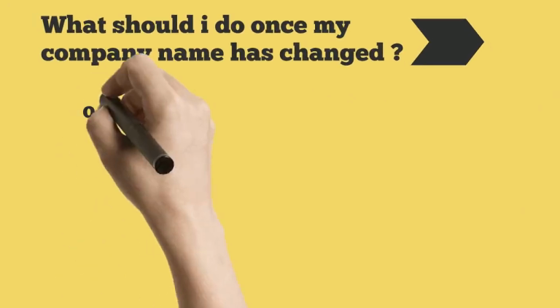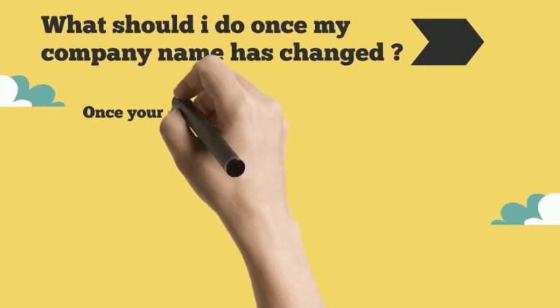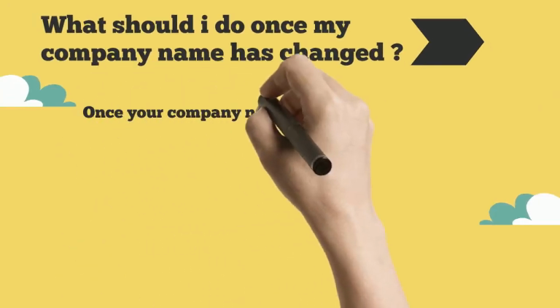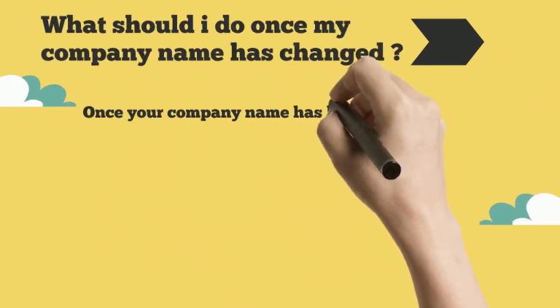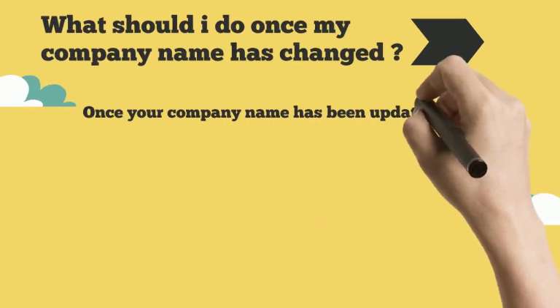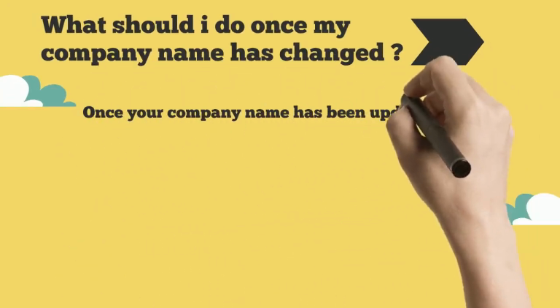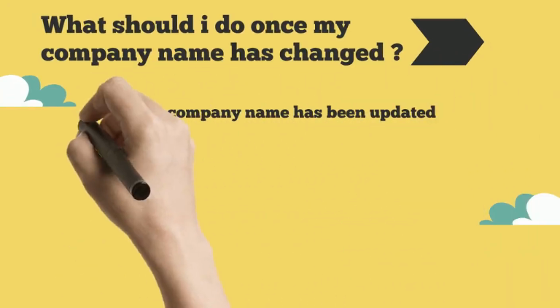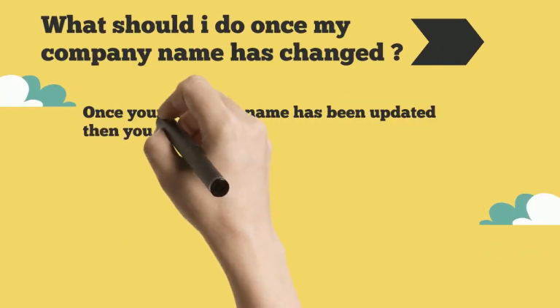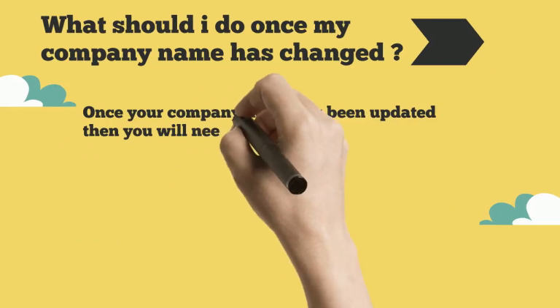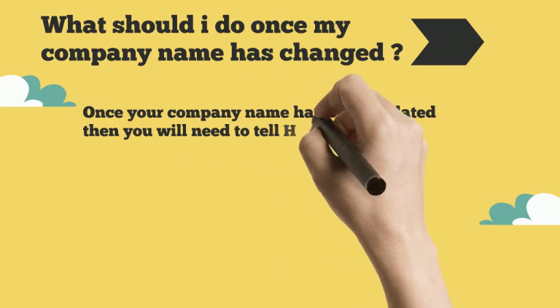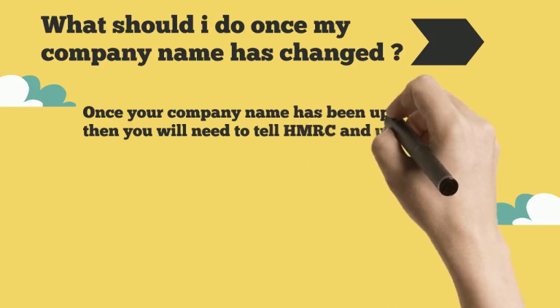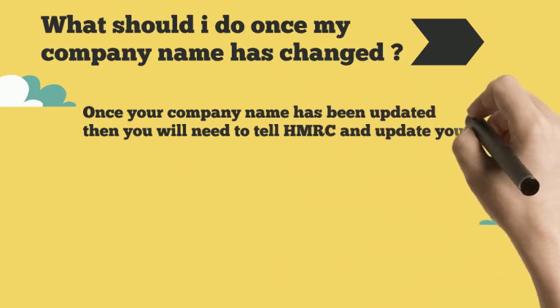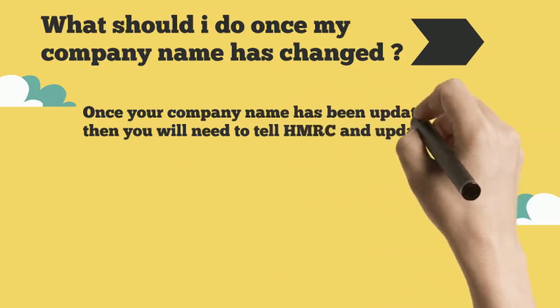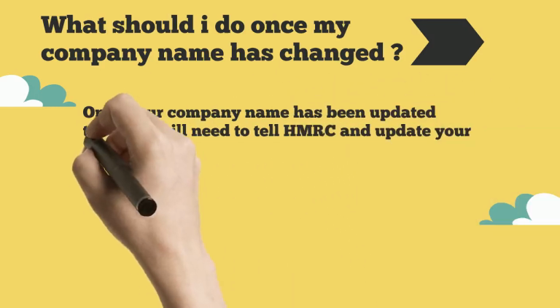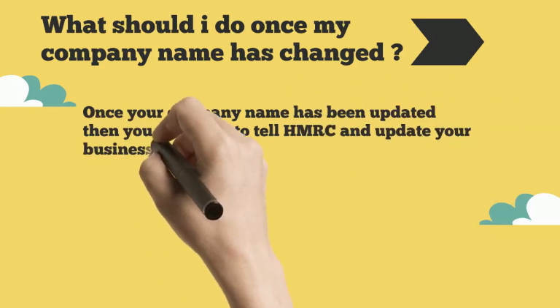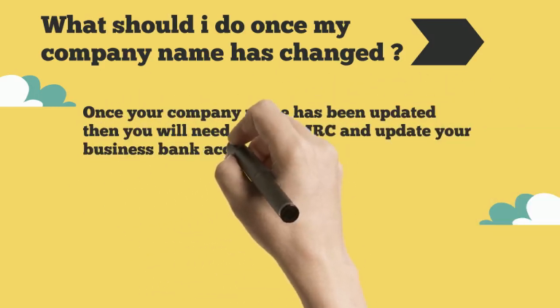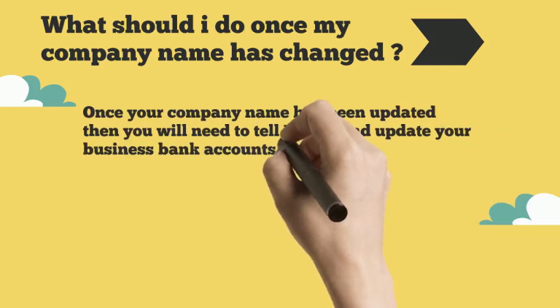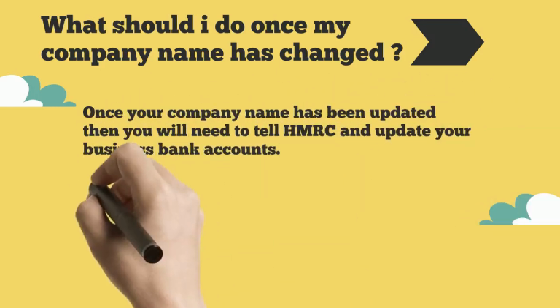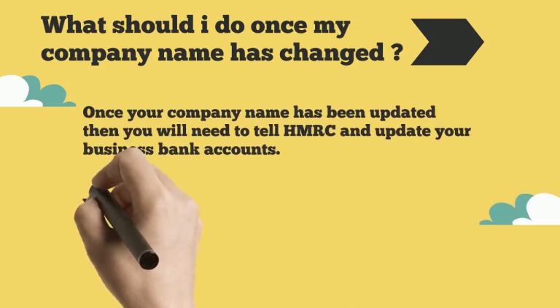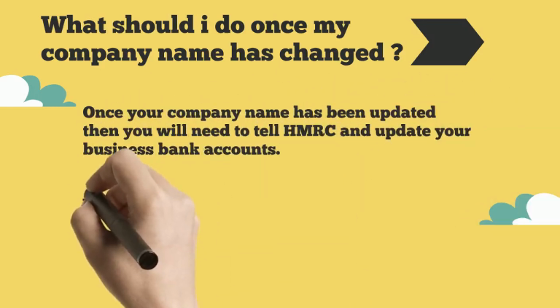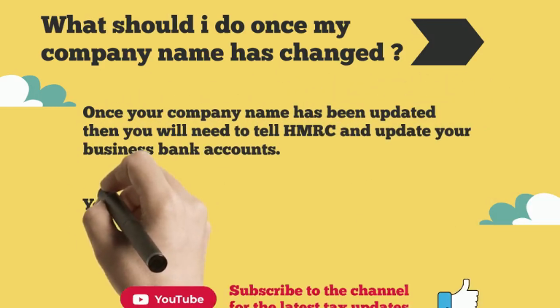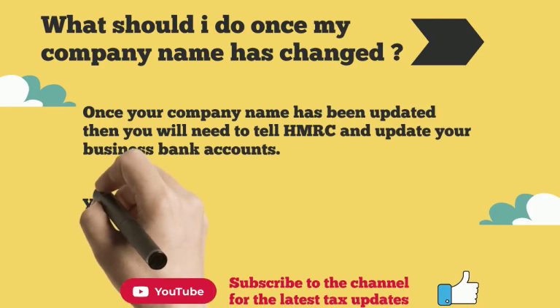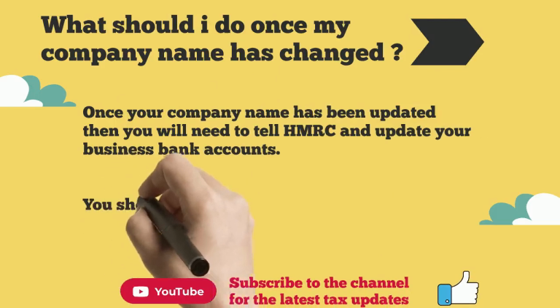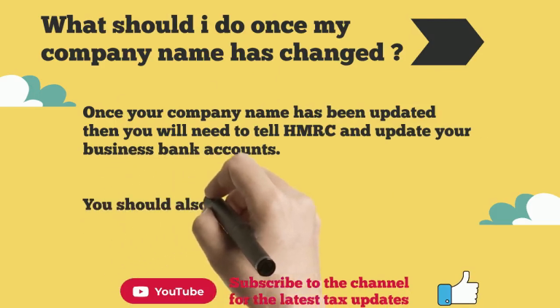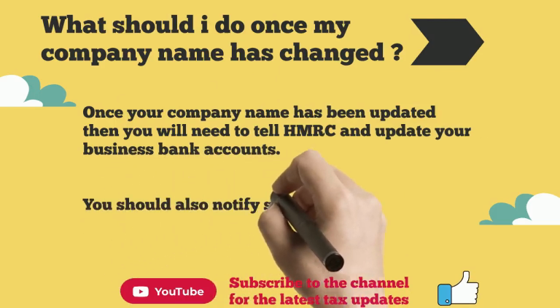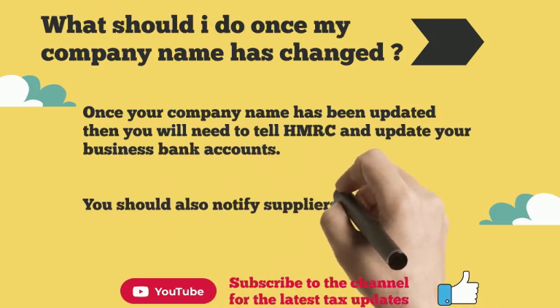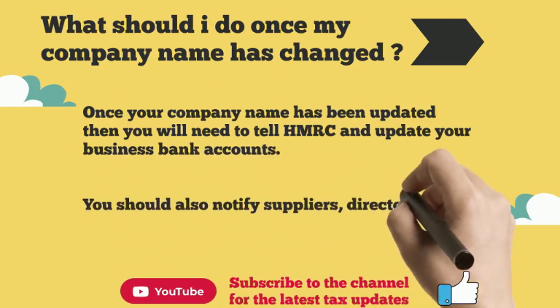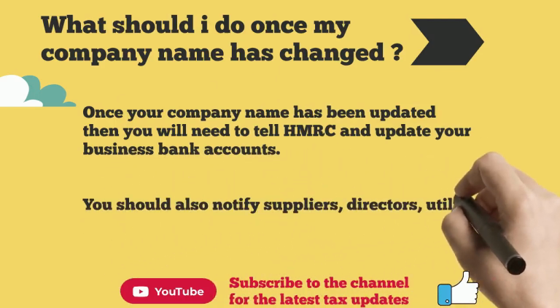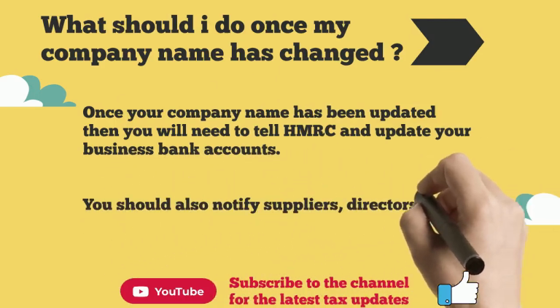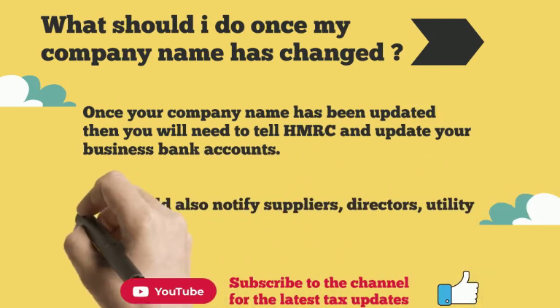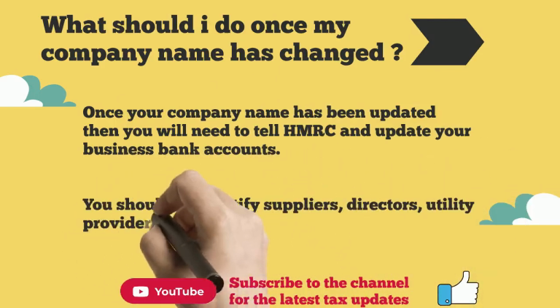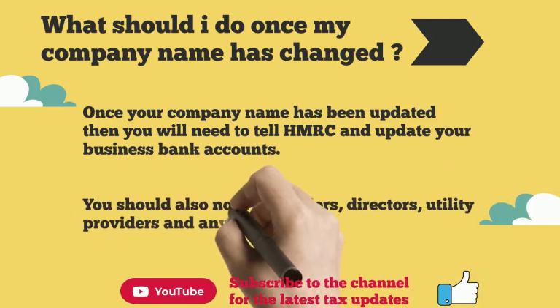Once your company name has been updated, you will need to tell HMRC and update your business bank accounts. You should also notify suppliers, directors, utility providers, and anyone else that may be affected by the change of company name.